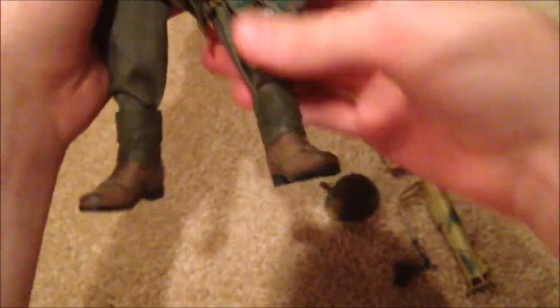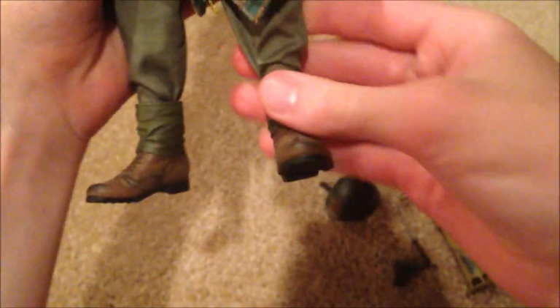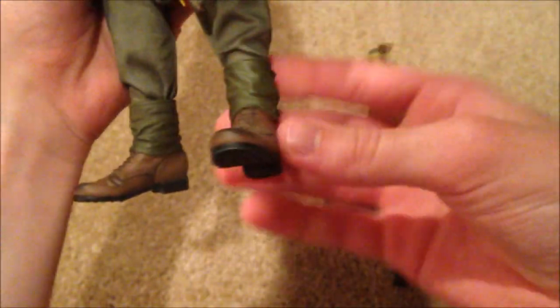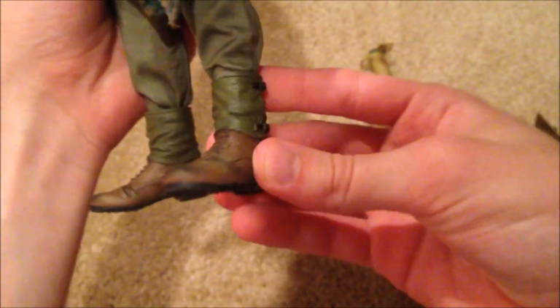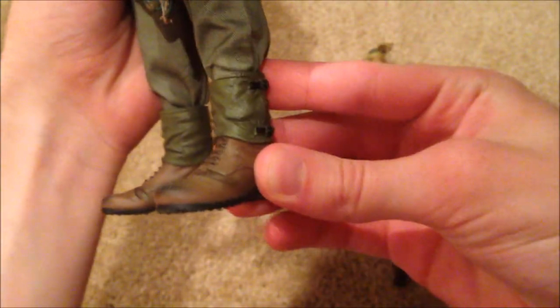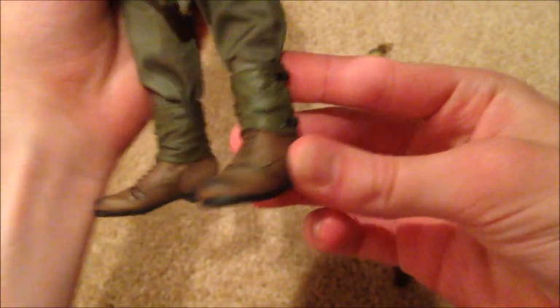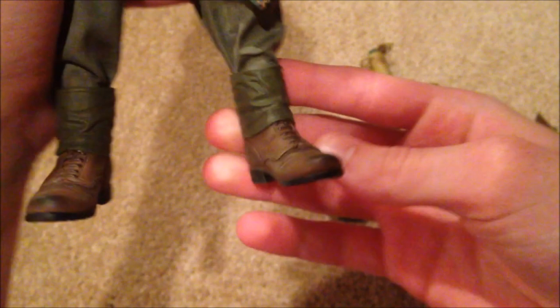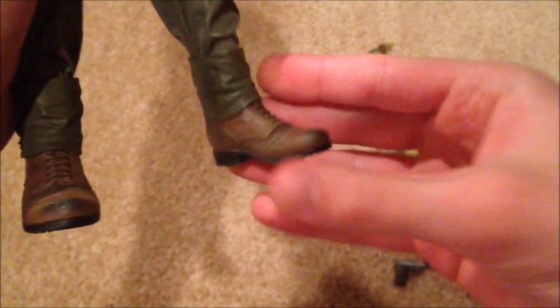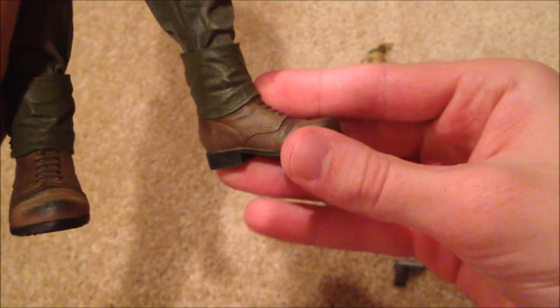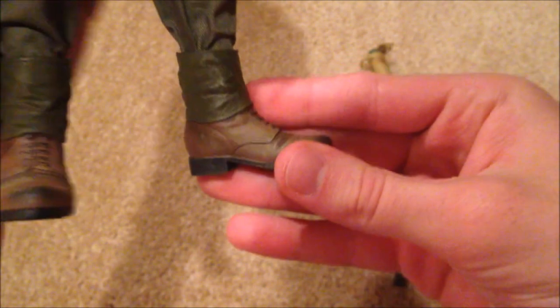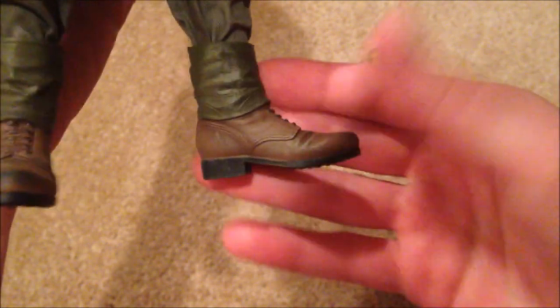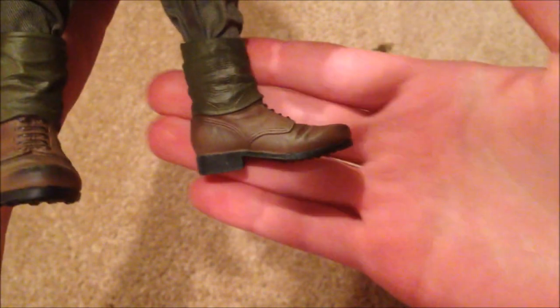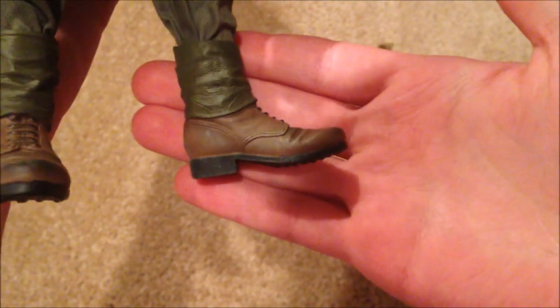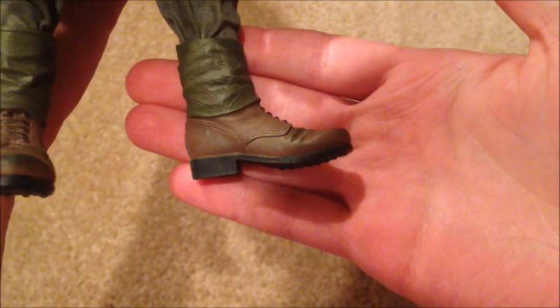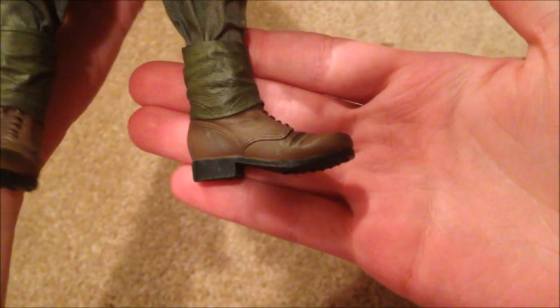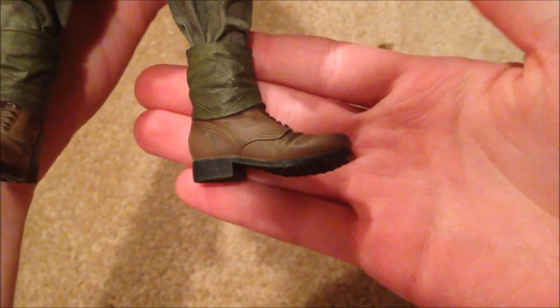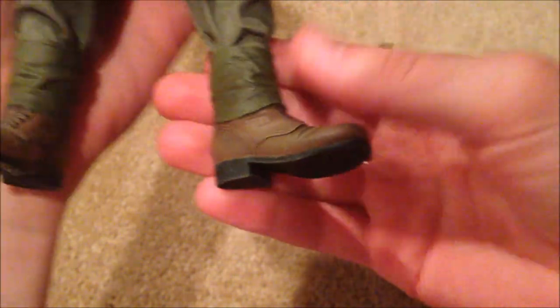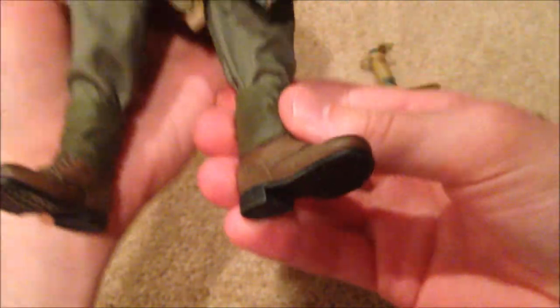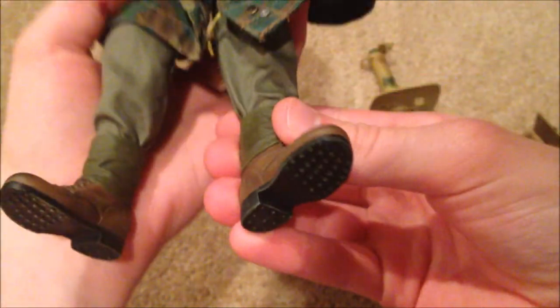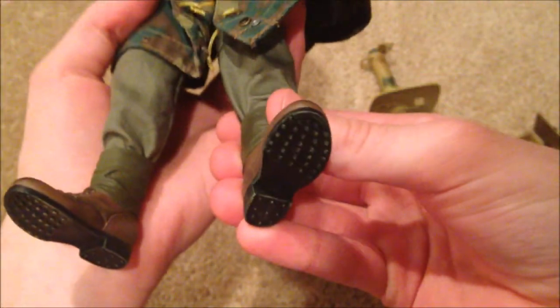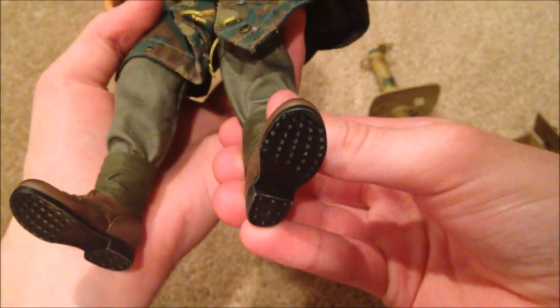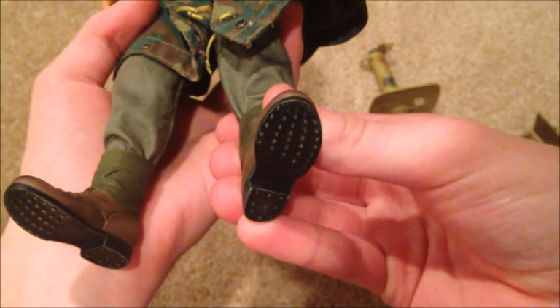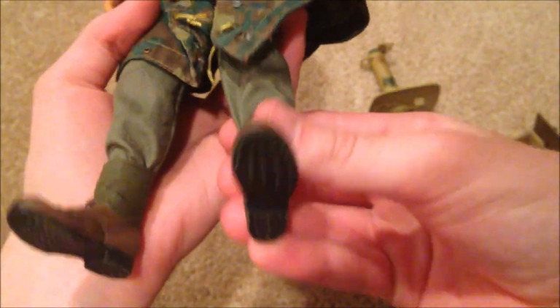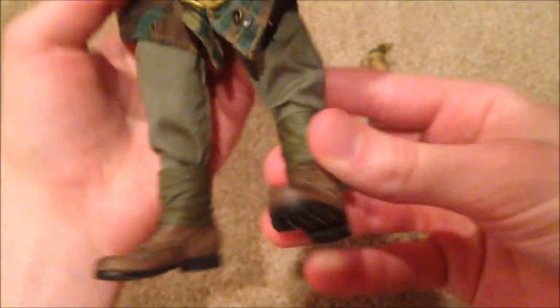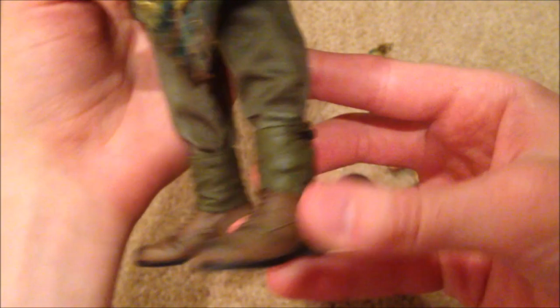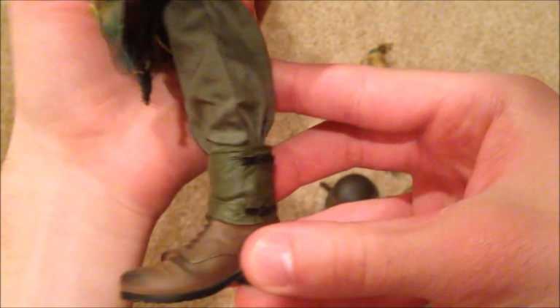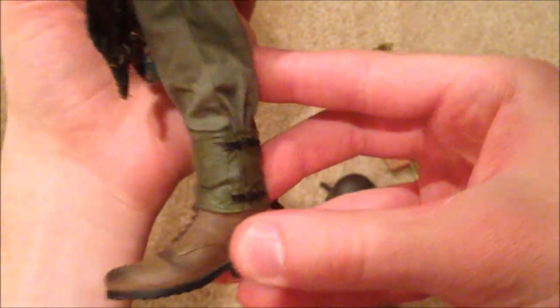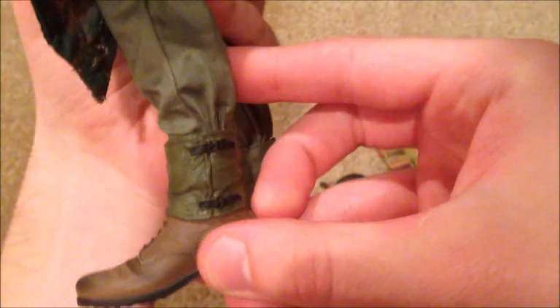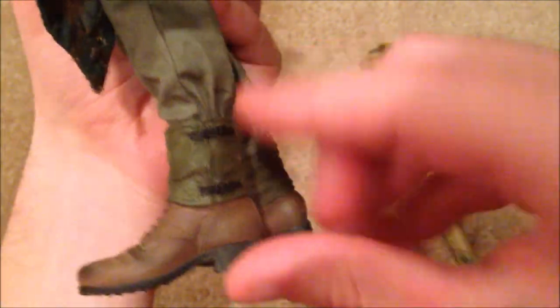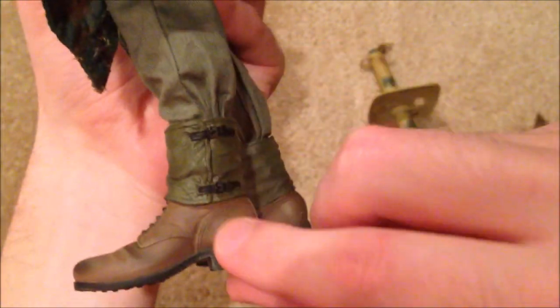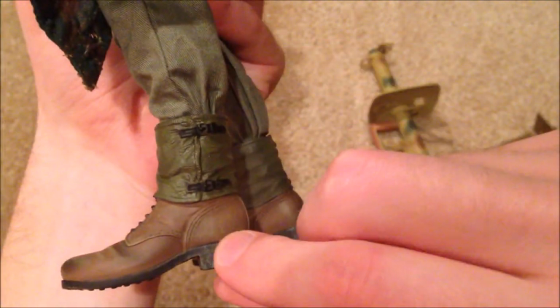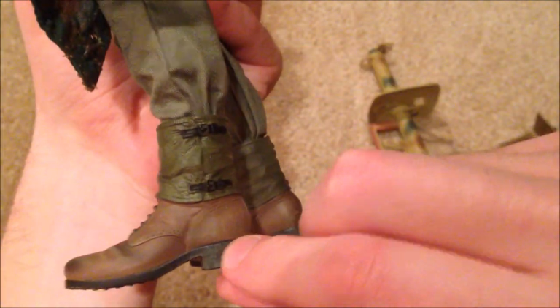Let's take a look at his boots — these boots are really nice, very nicely detailed. I love the way these look.